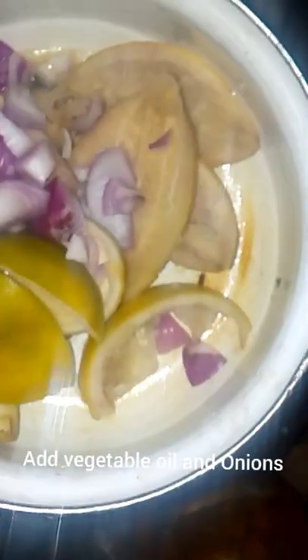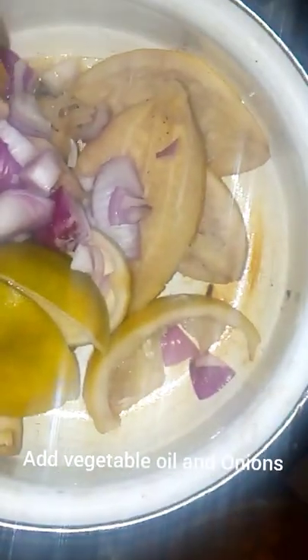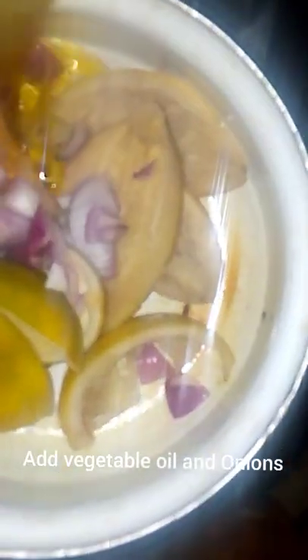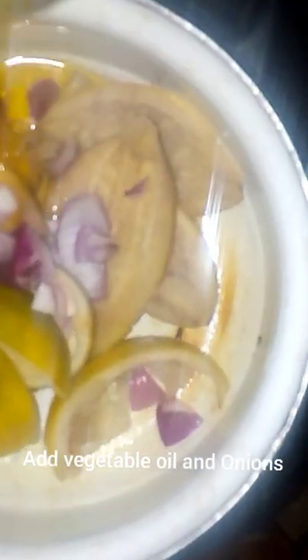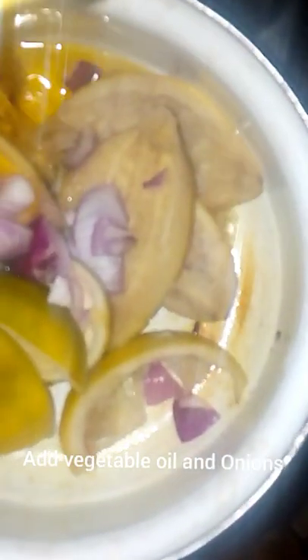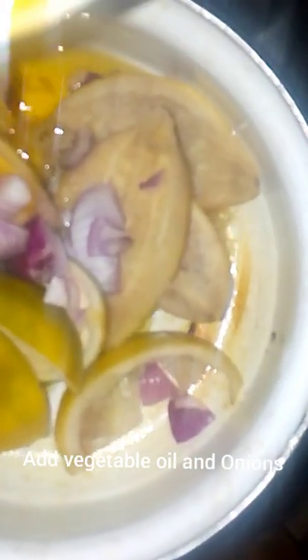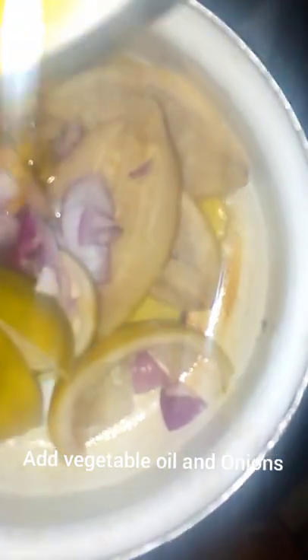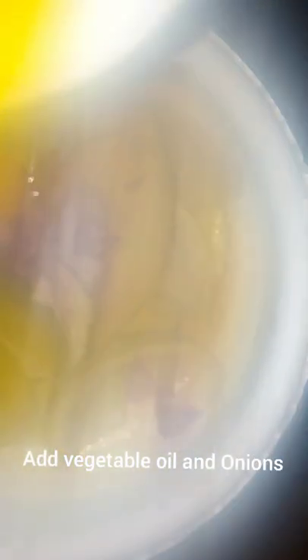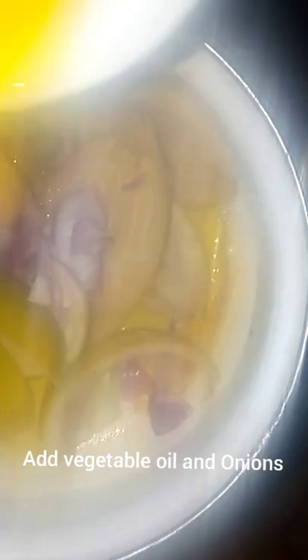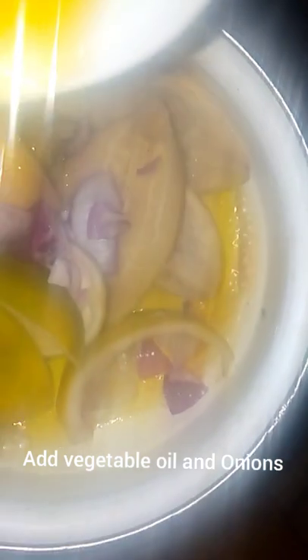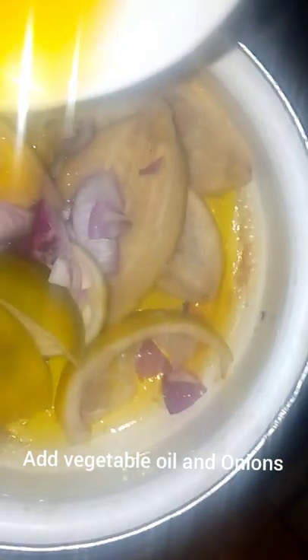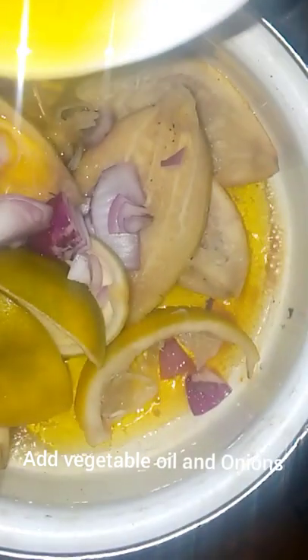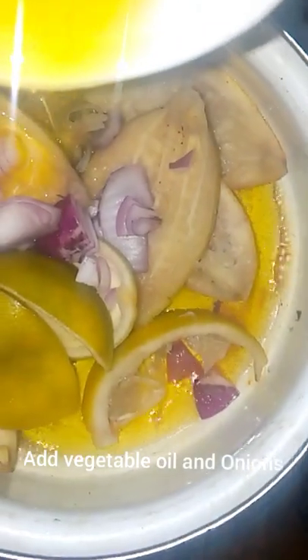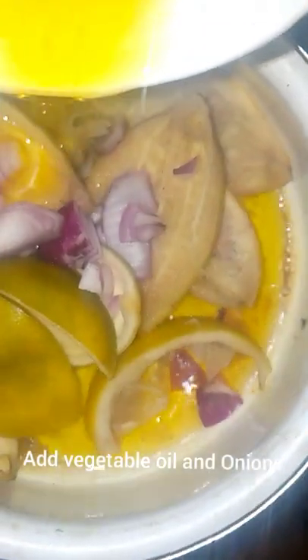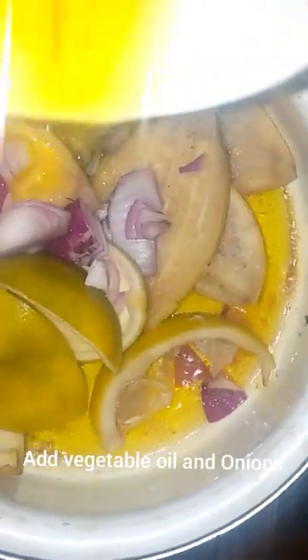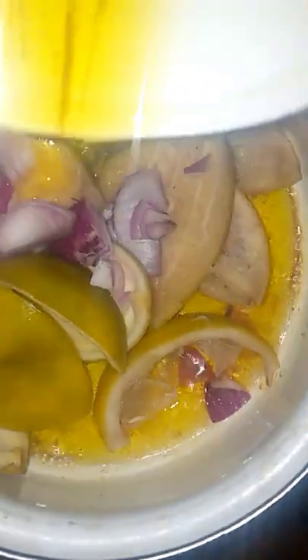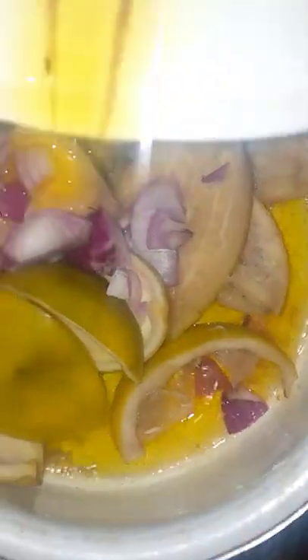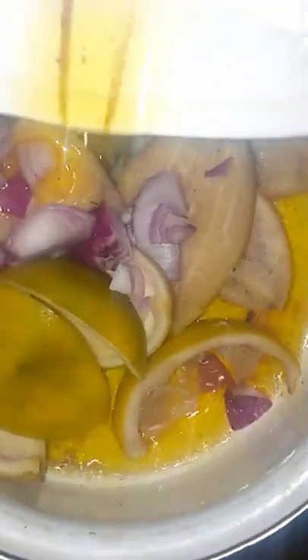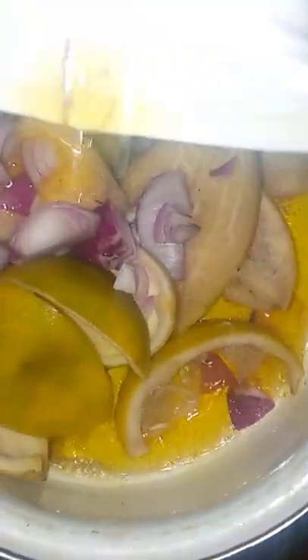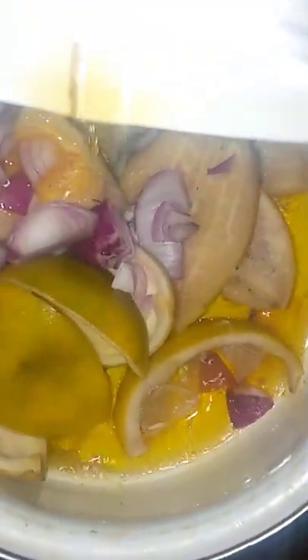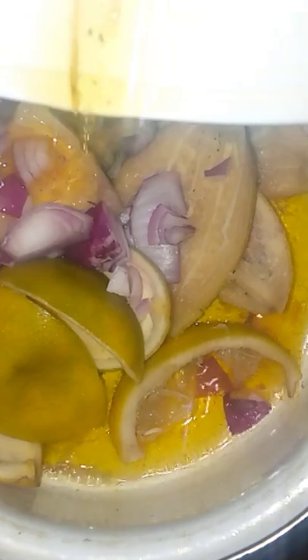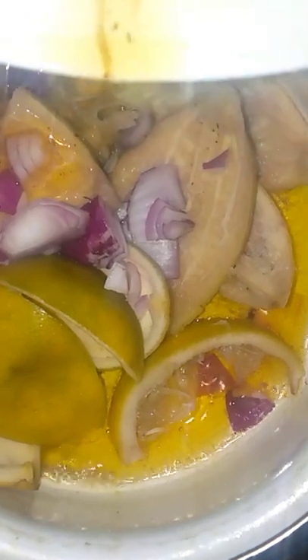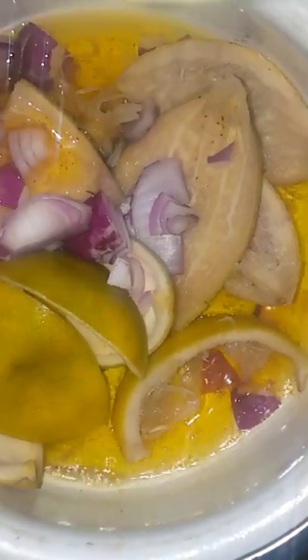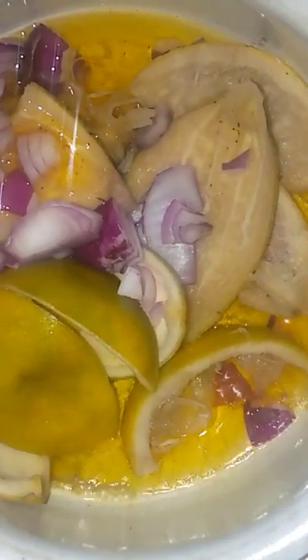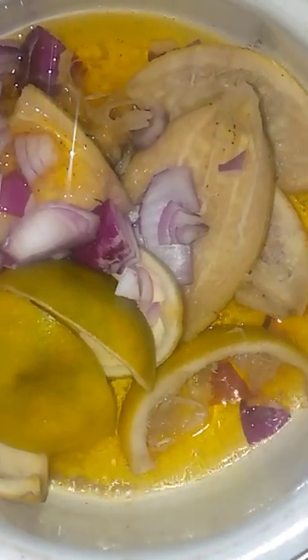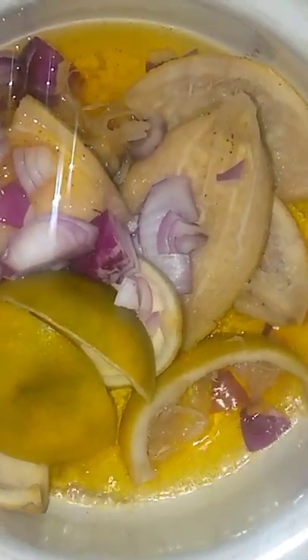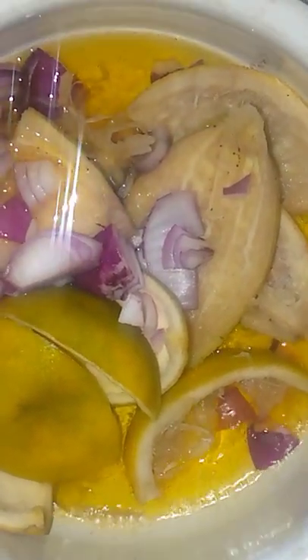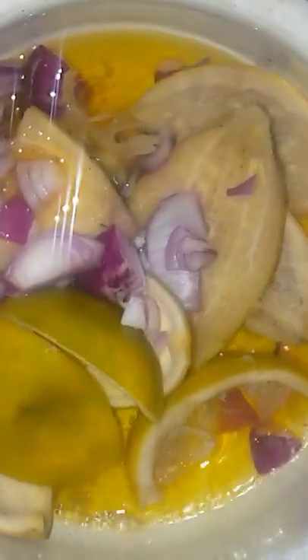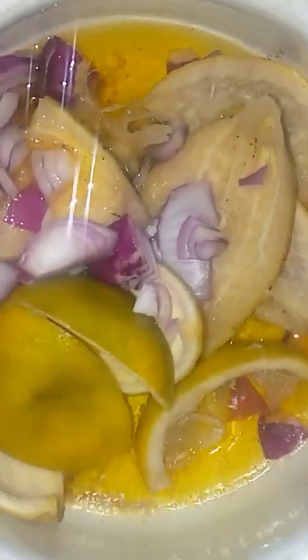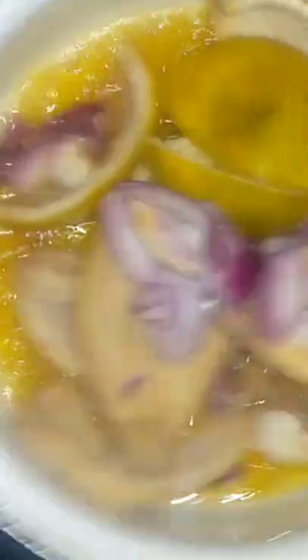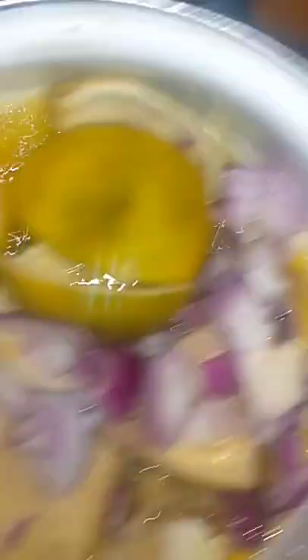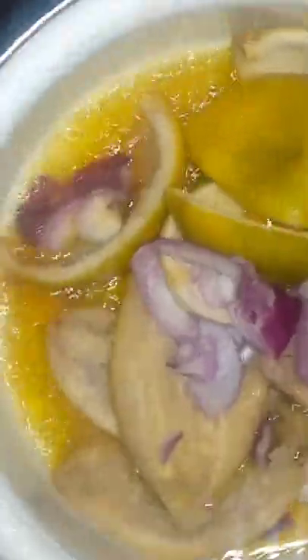After boiling, go ahead and add your onions and your vegetable oil, then fry the oil for 3 minutes.